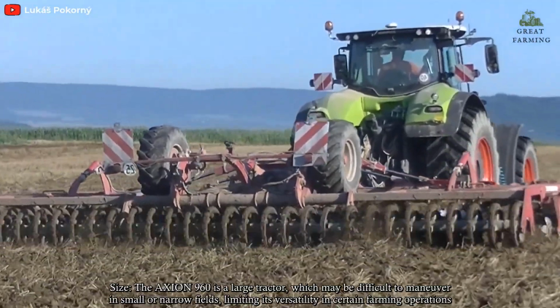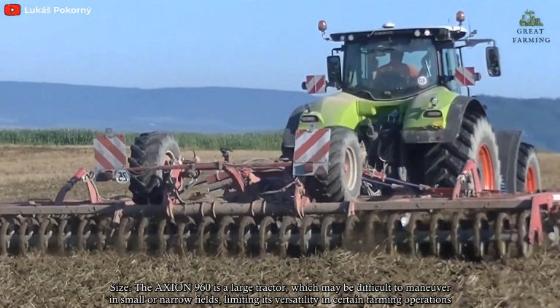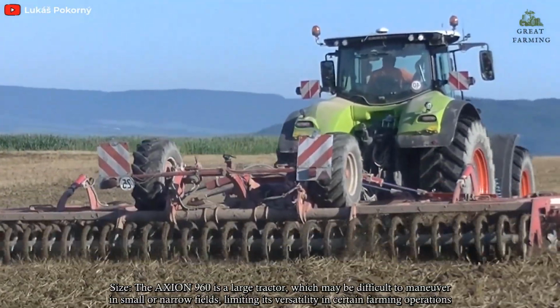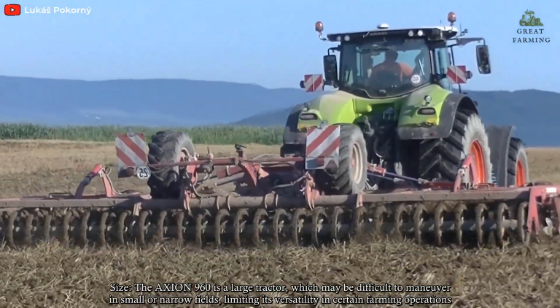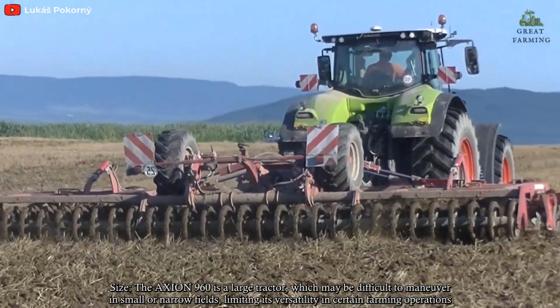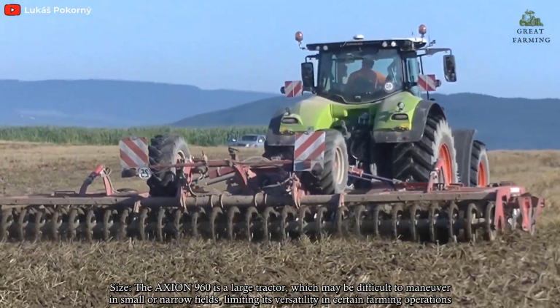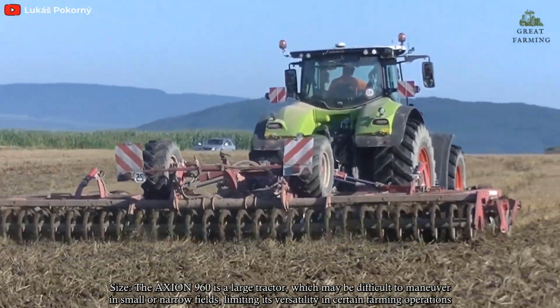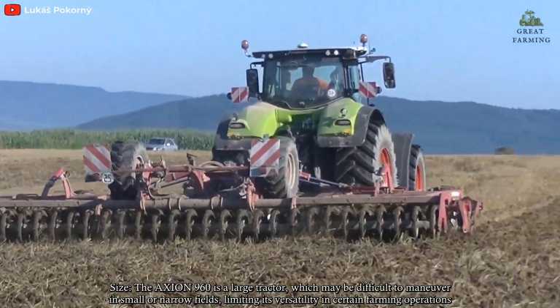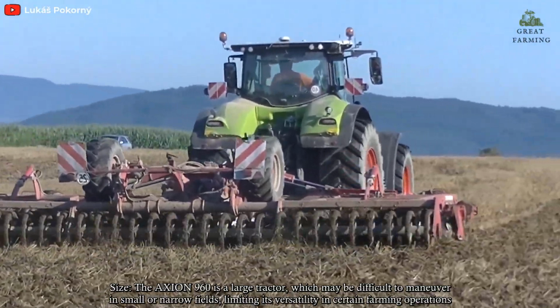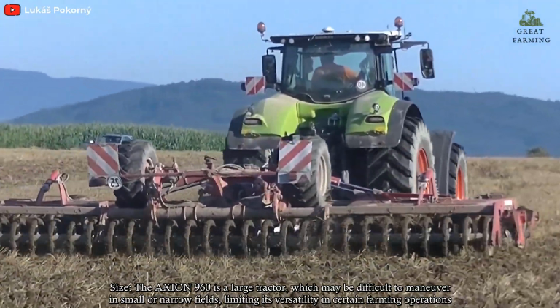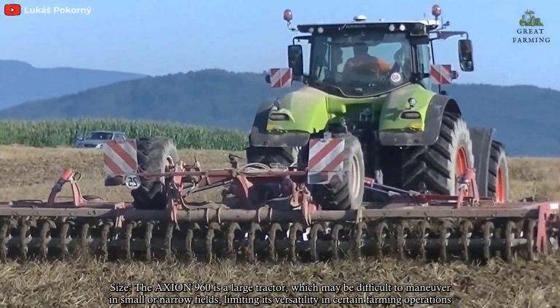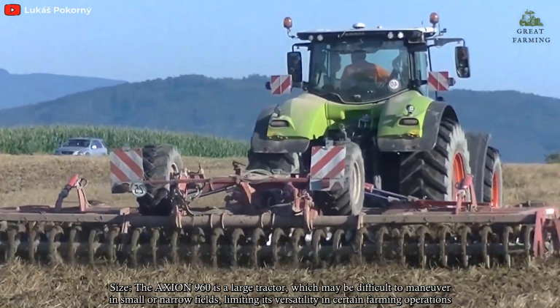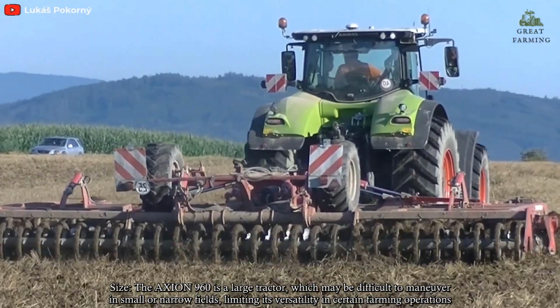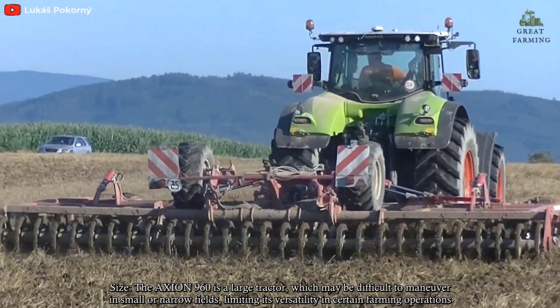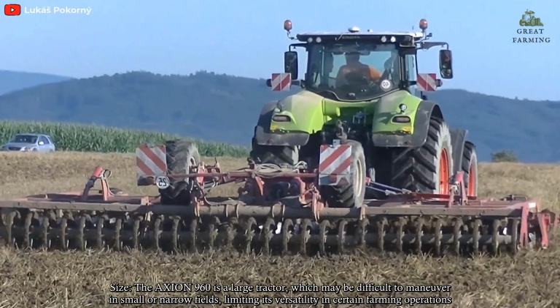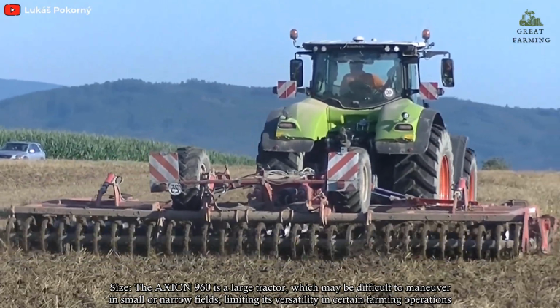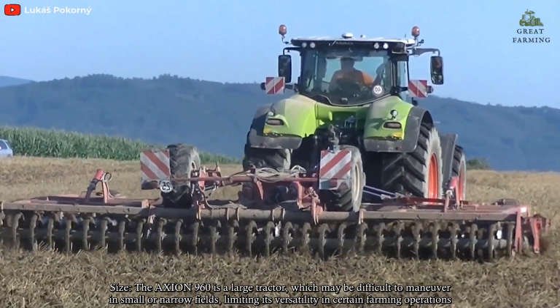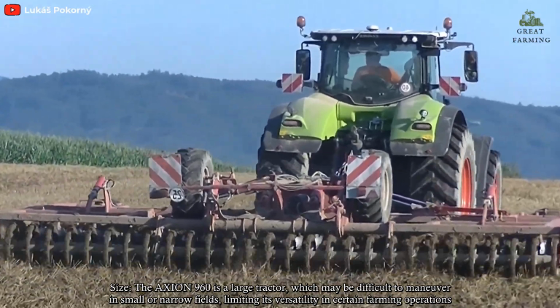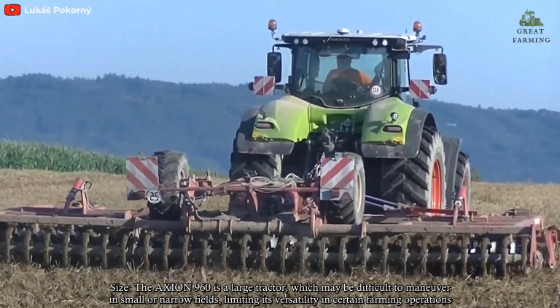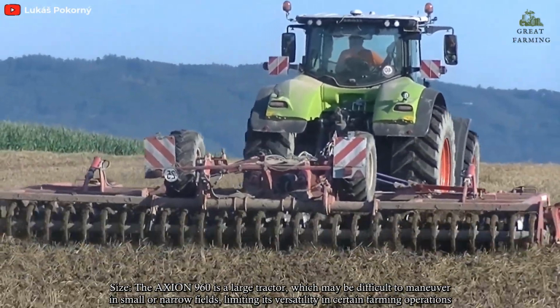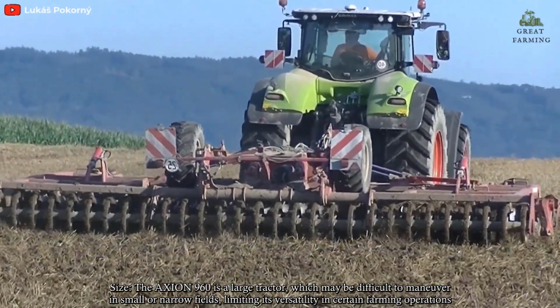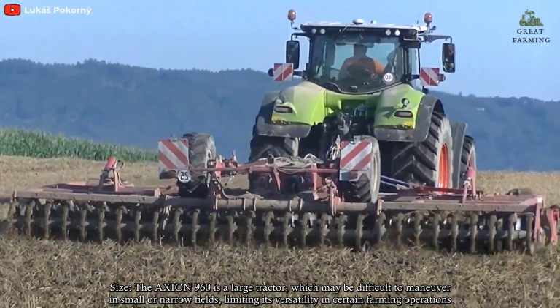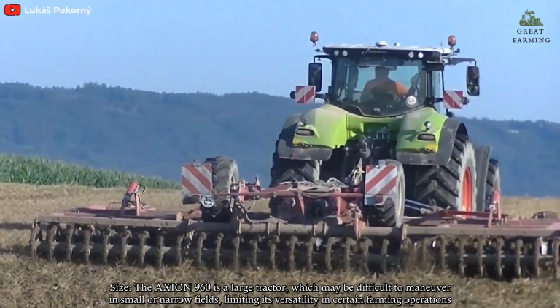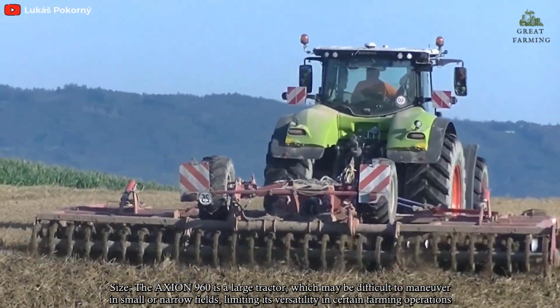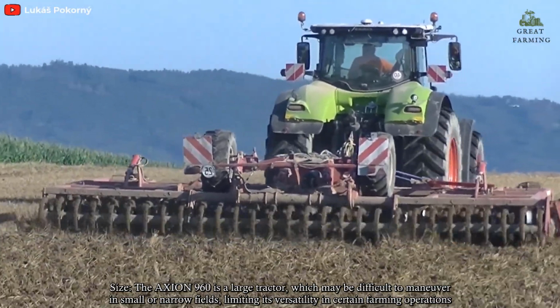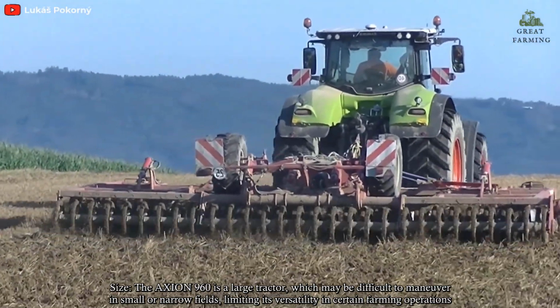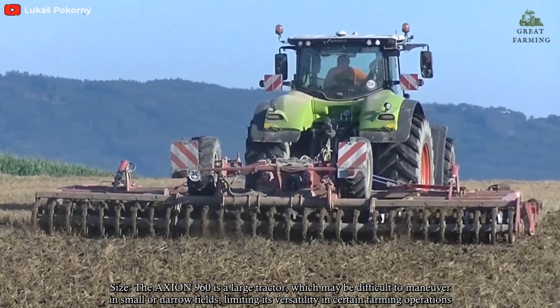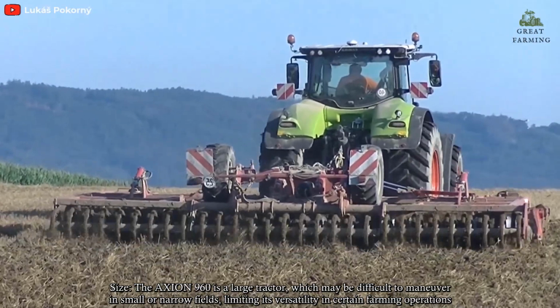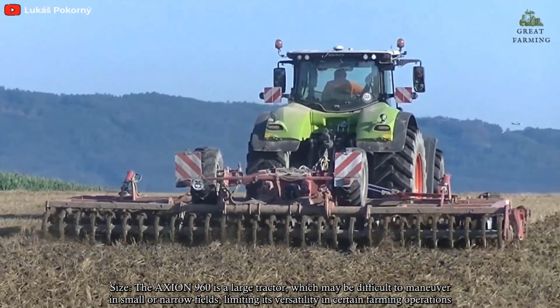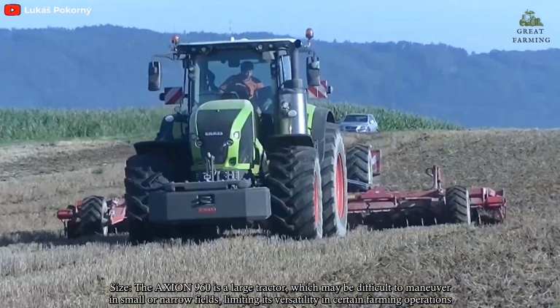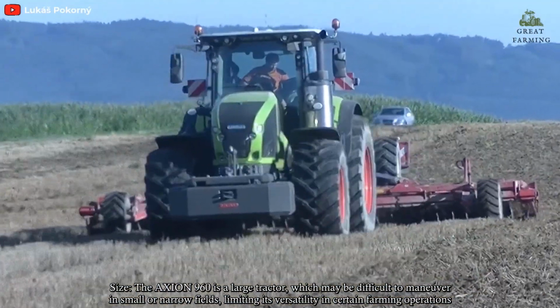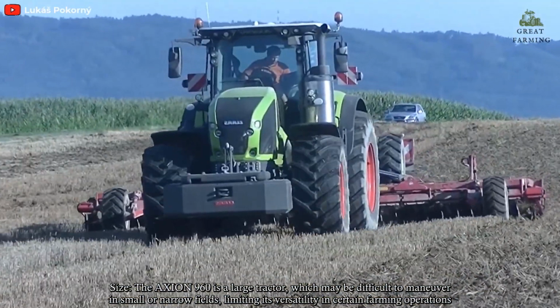The Axion 960 is a large tractor which may be difficult to maneuver in small or narrow fields, limiting its versatility in certain farming operations.